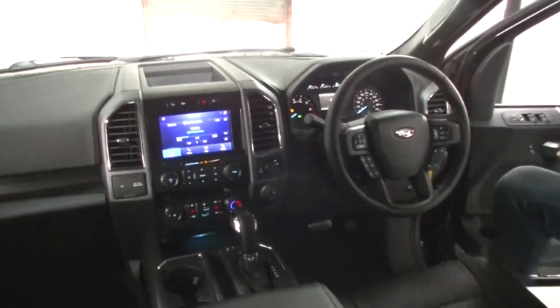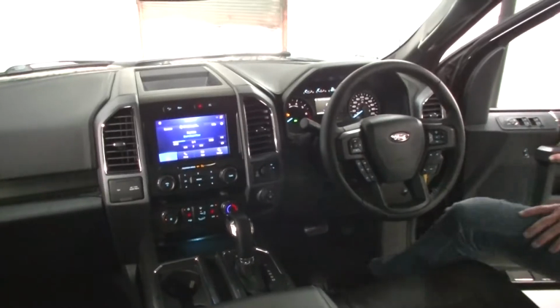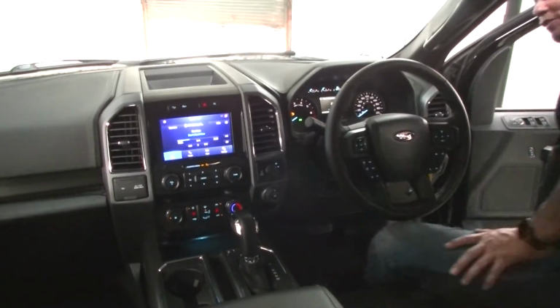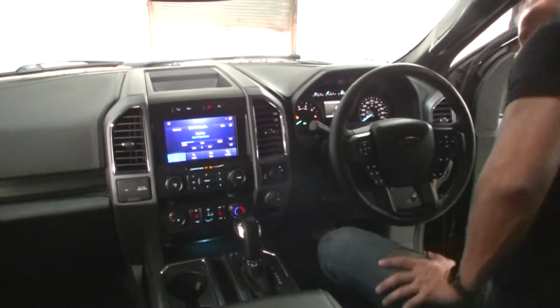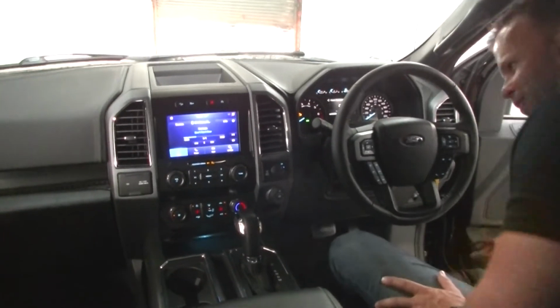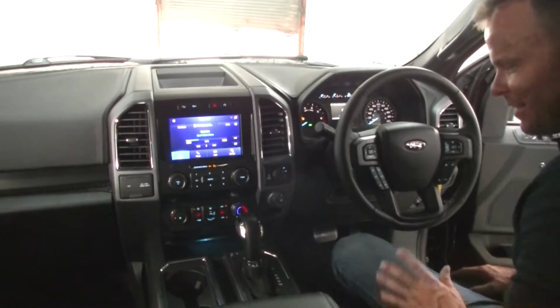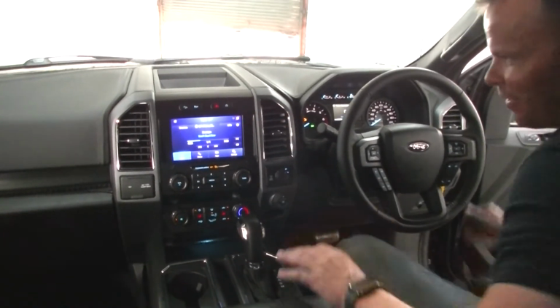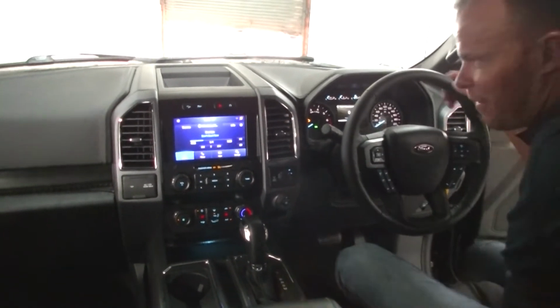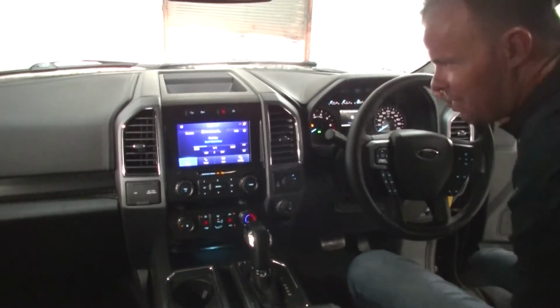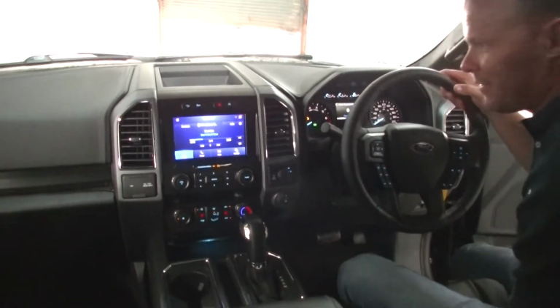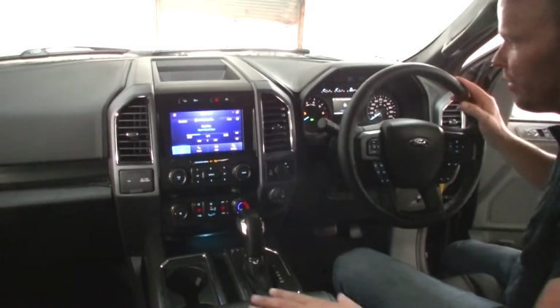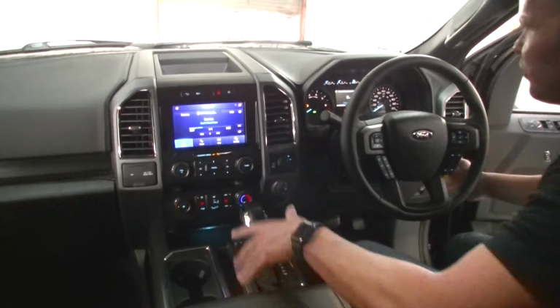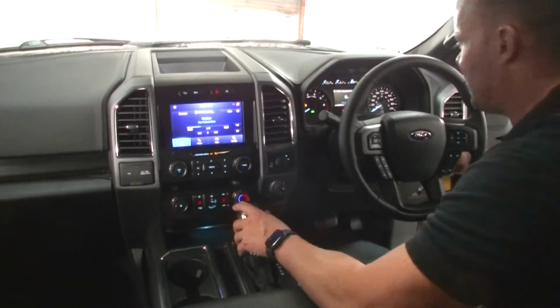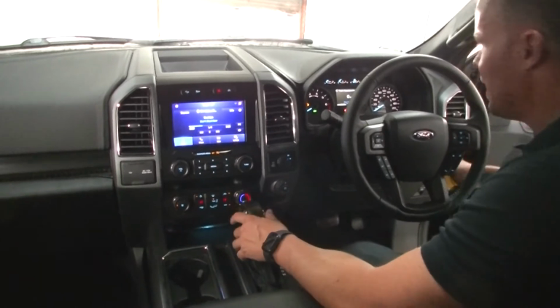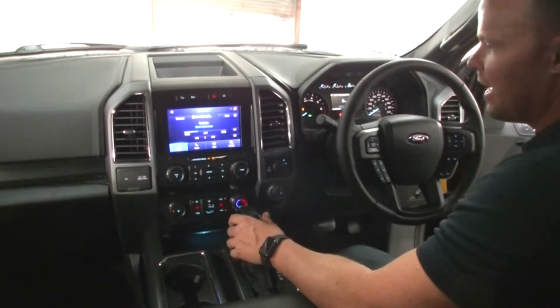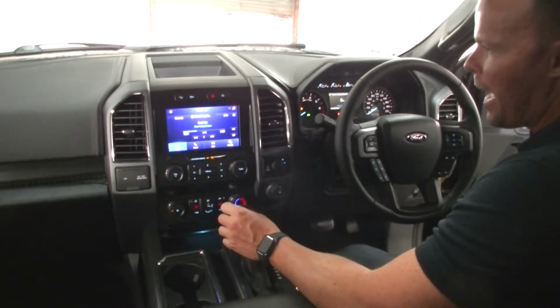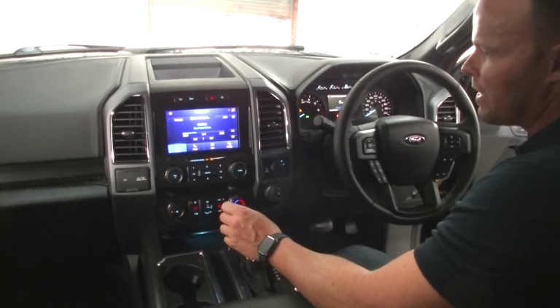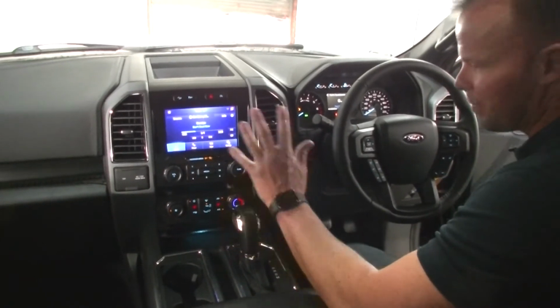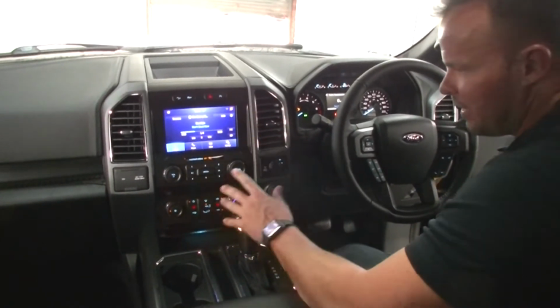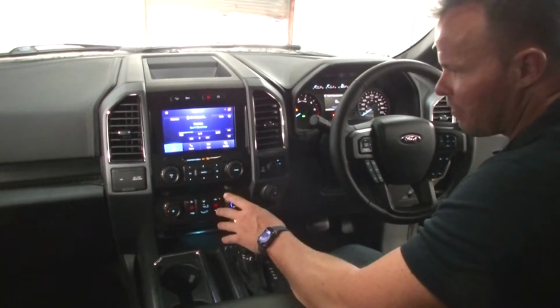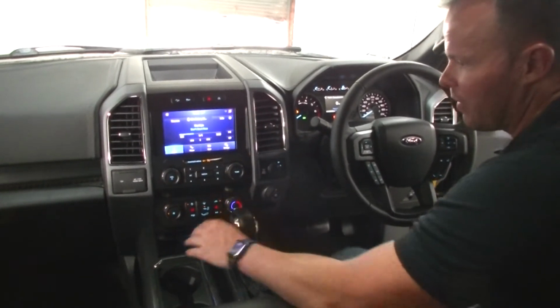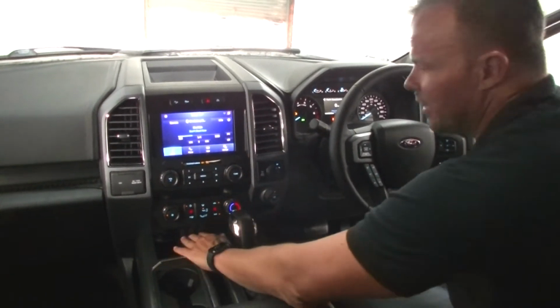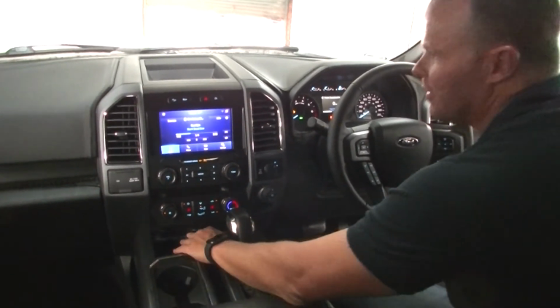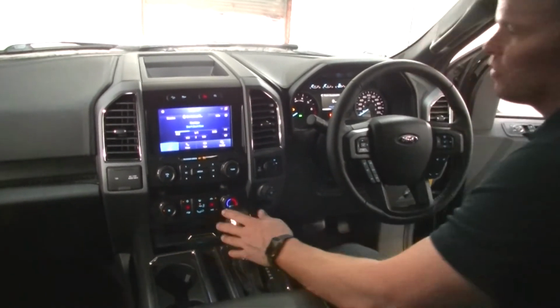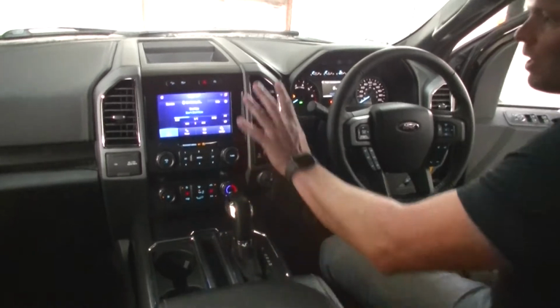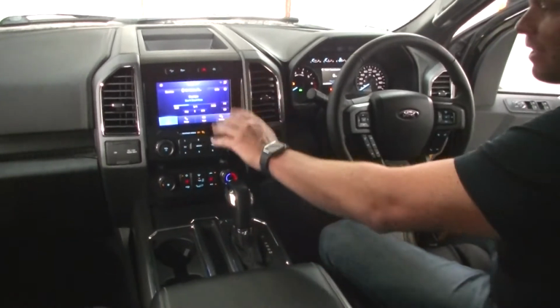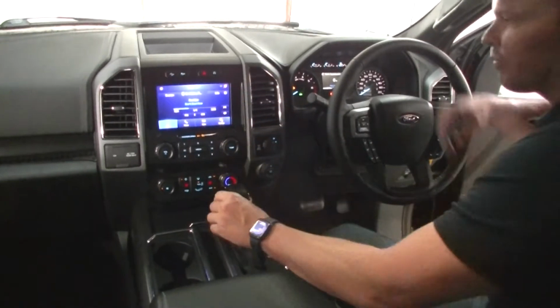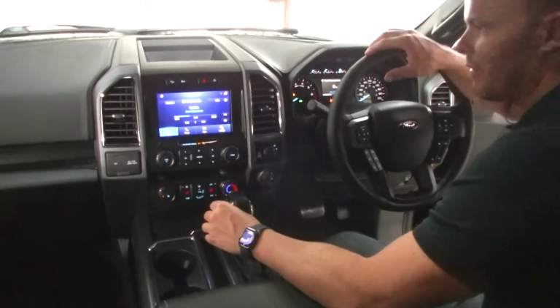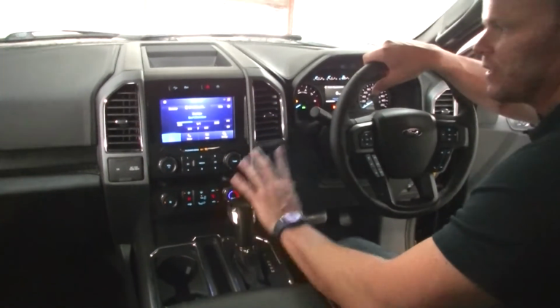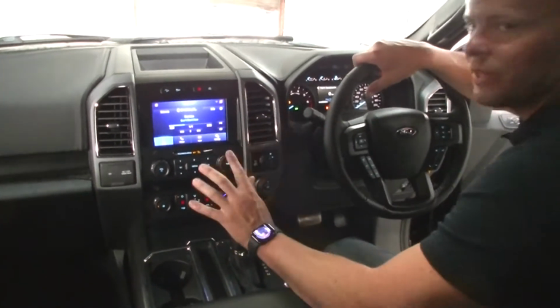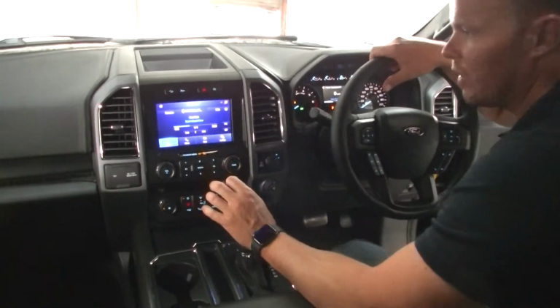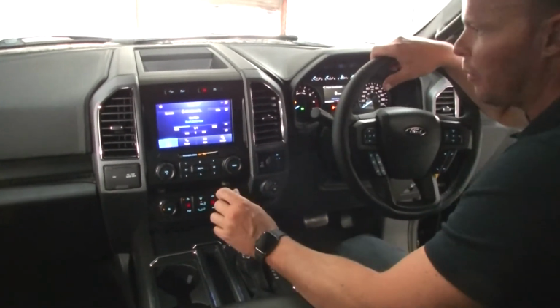I just want to run through the inside of the F150 XLT 2020 system here. This is your SYNC 3.5, which is new in the 2020 models.